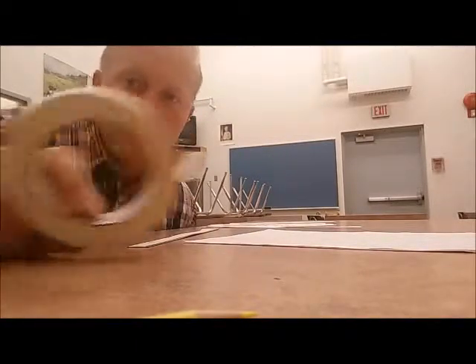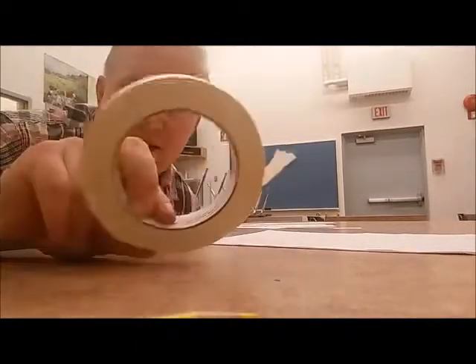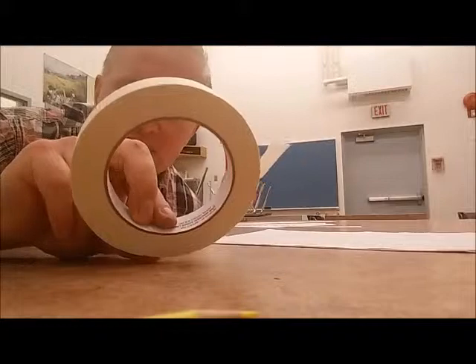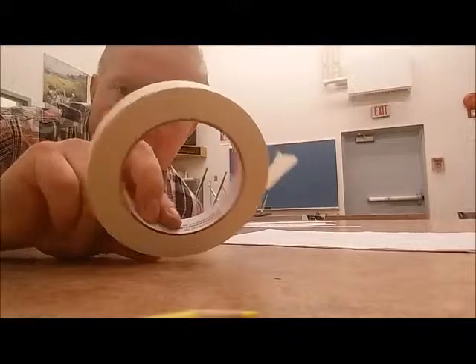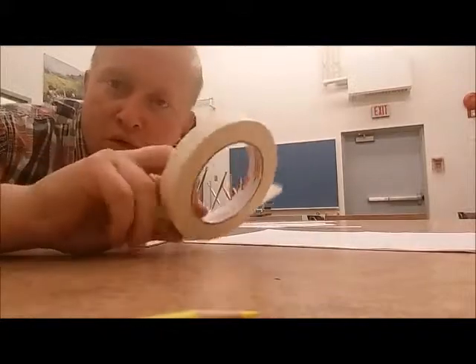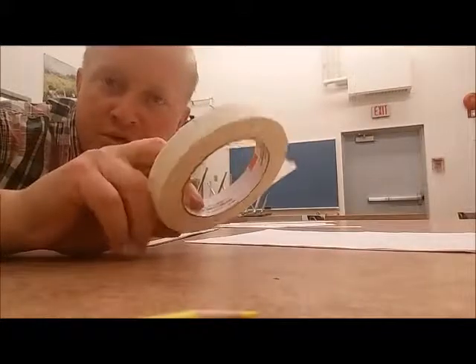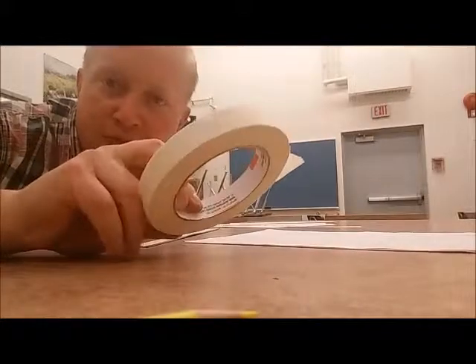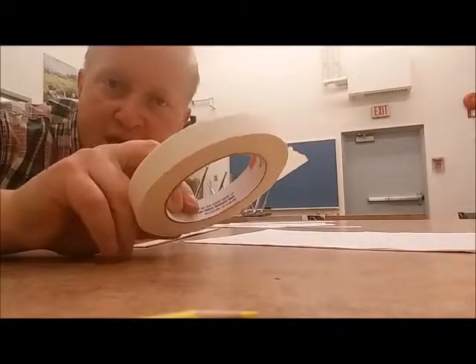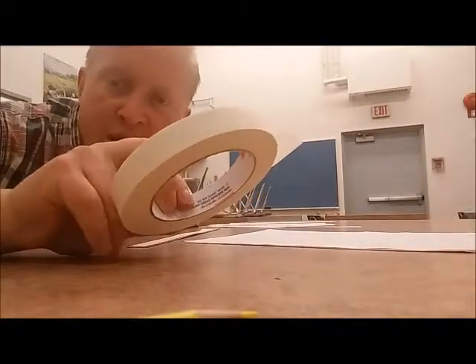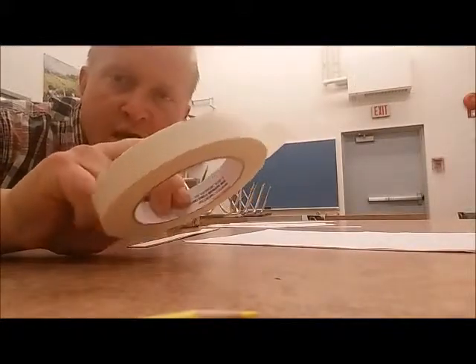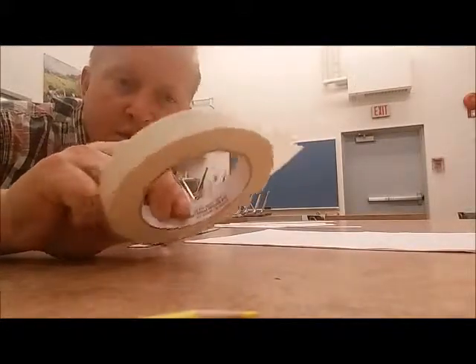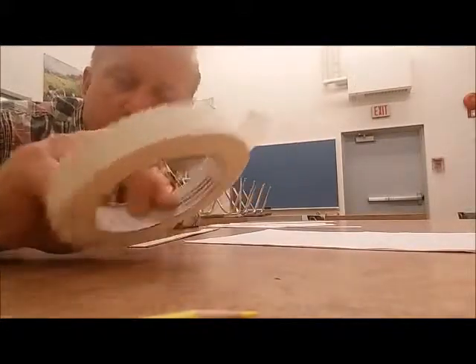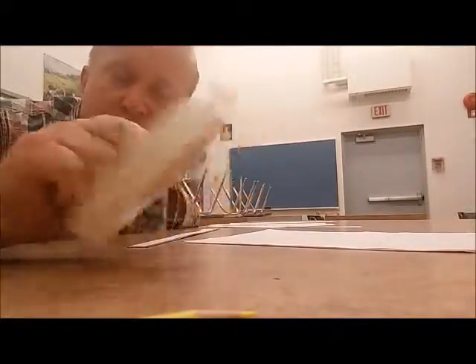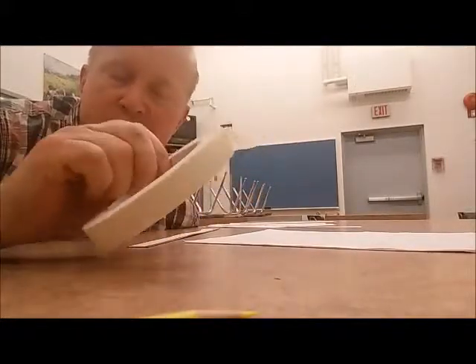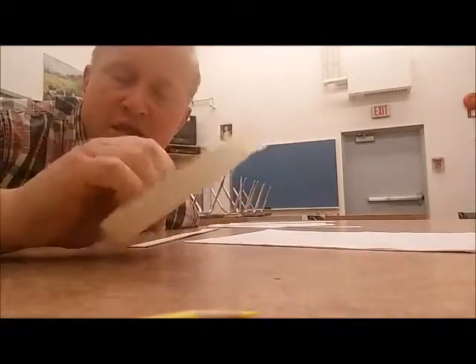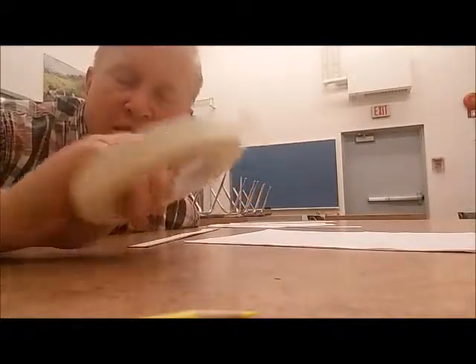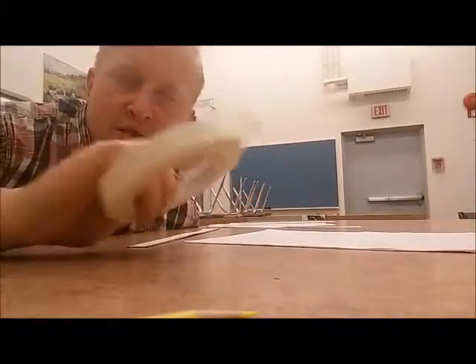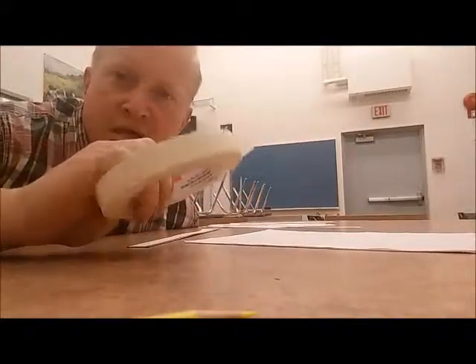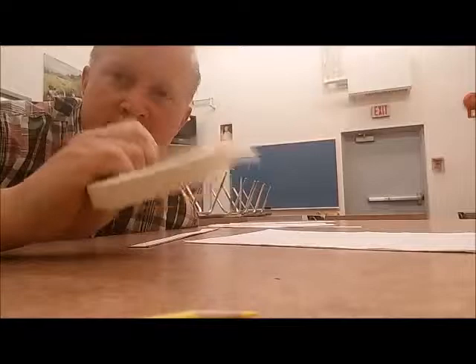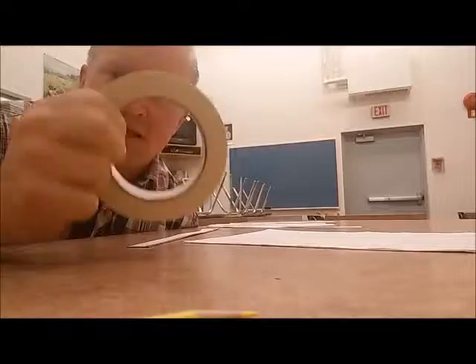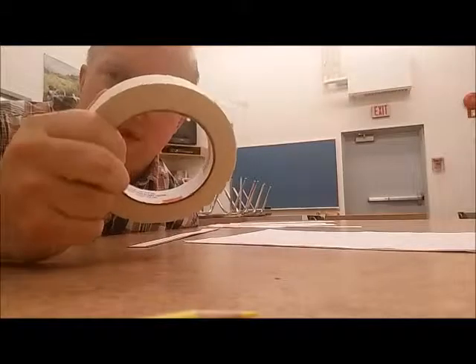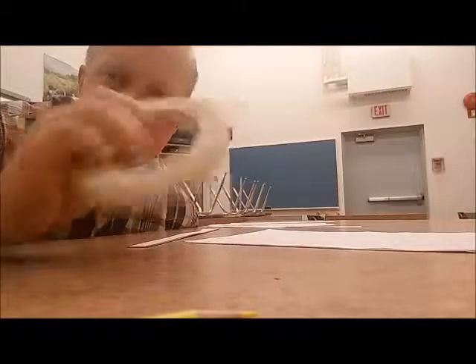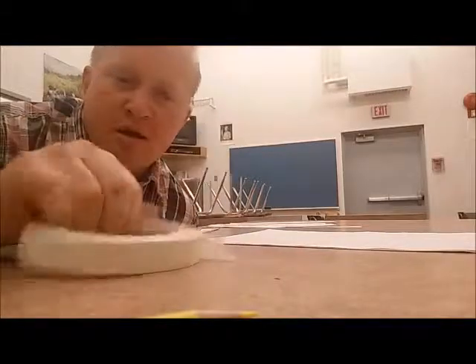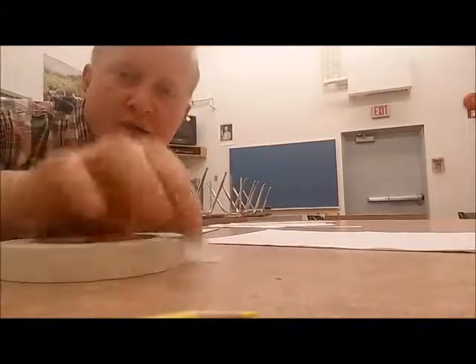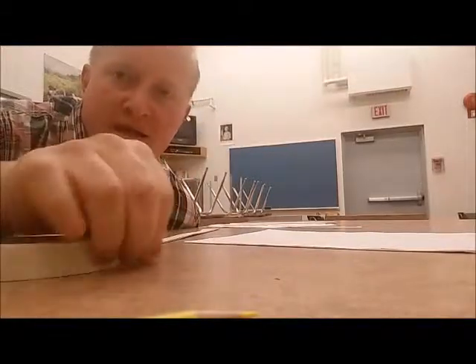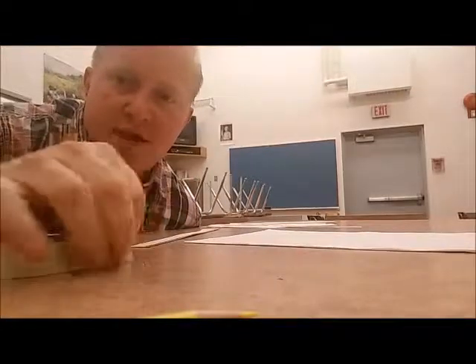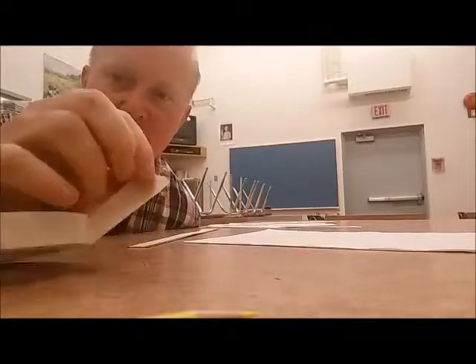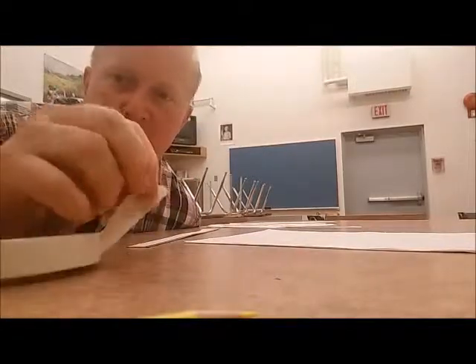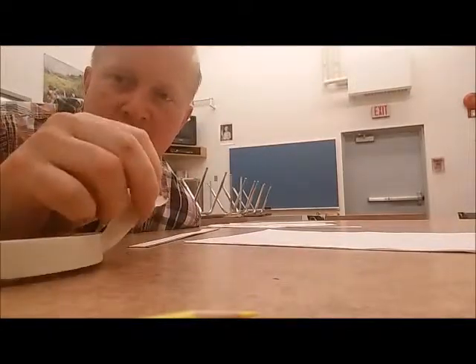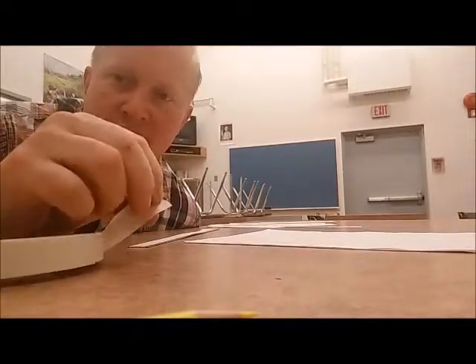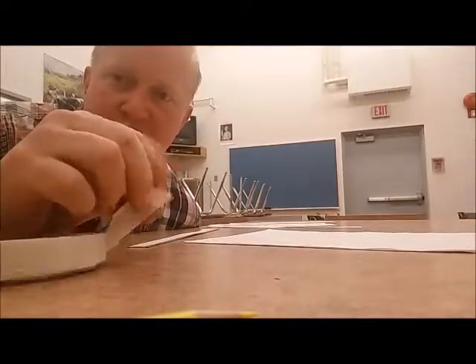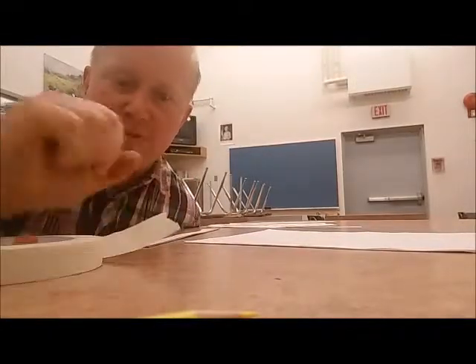Here's masking tape. We use it for painting — it's something we use for making nice straight lines. It's made out of paper, and on the back side there's adhesive on it.